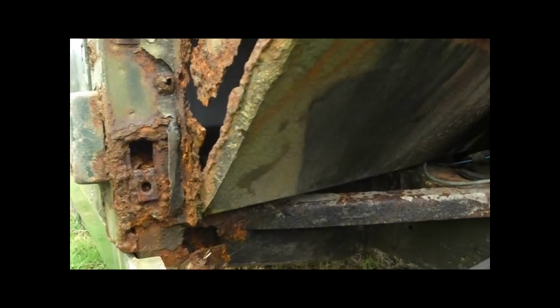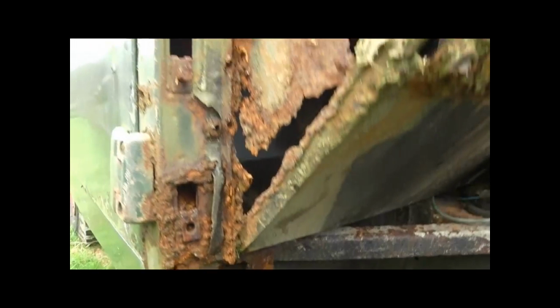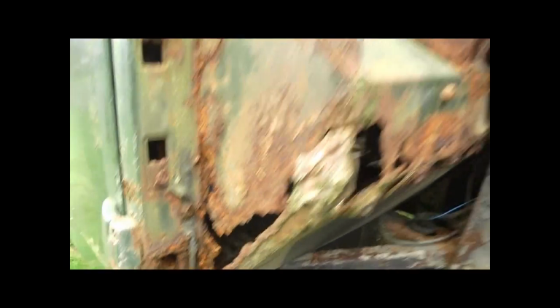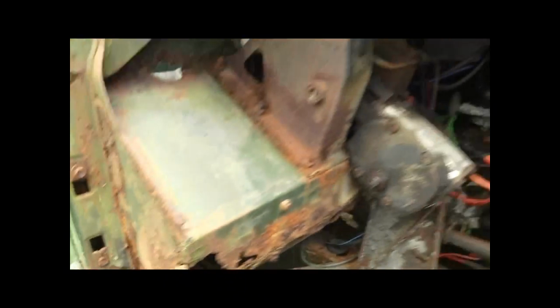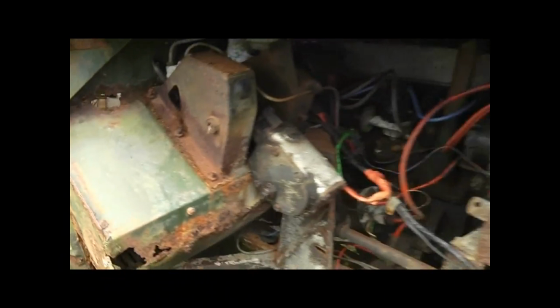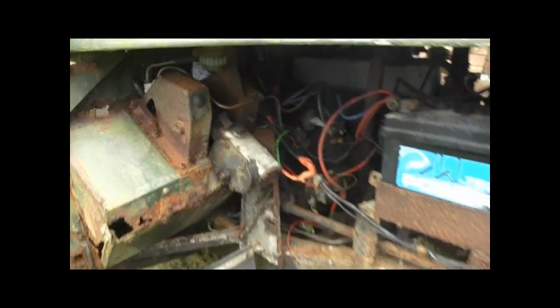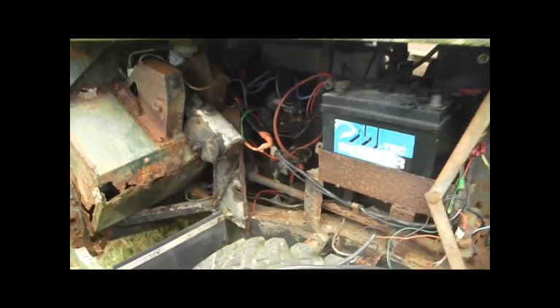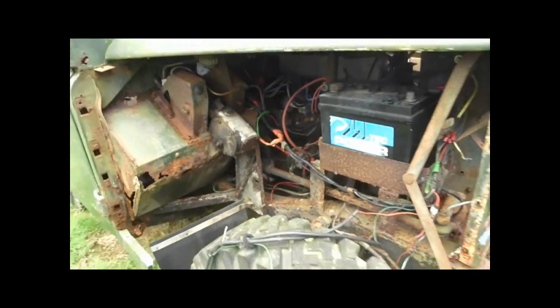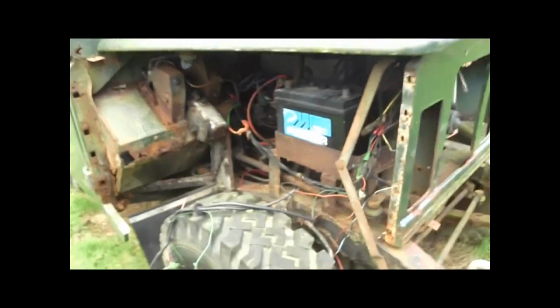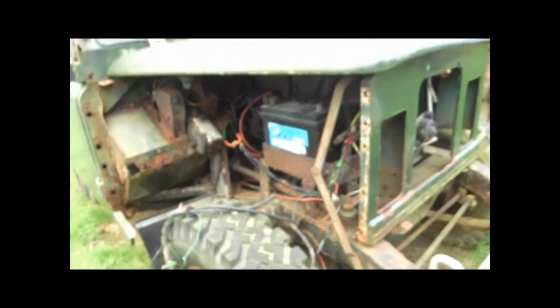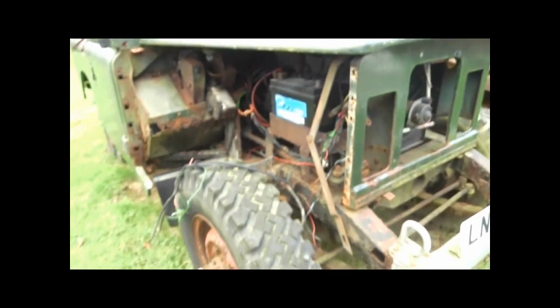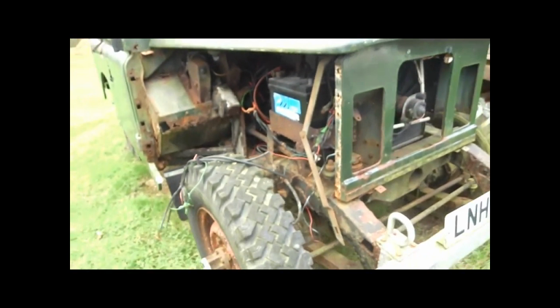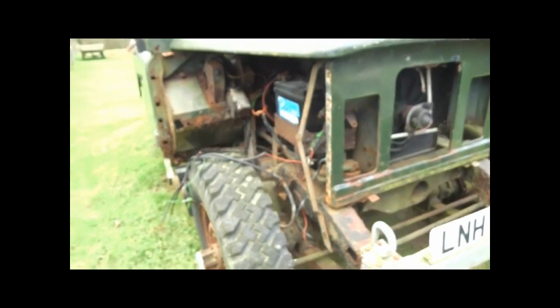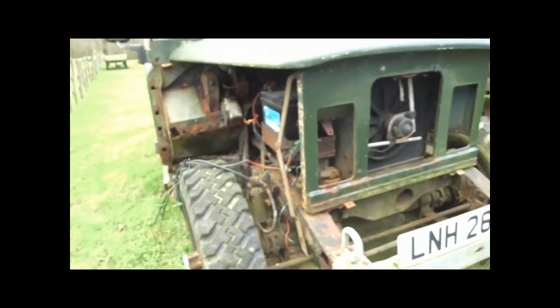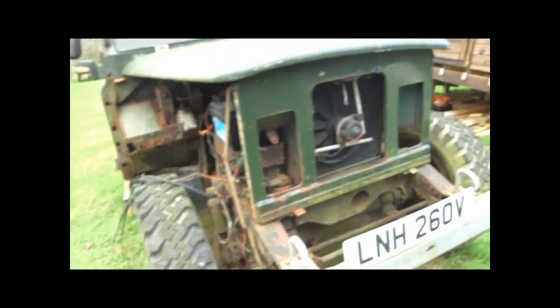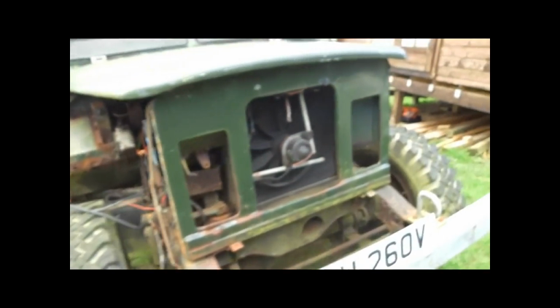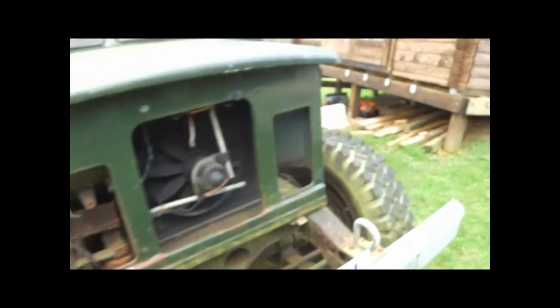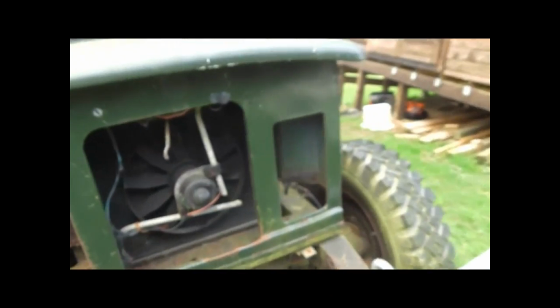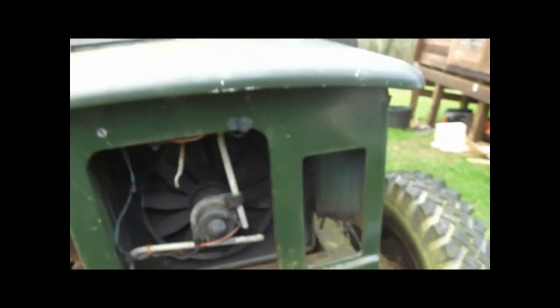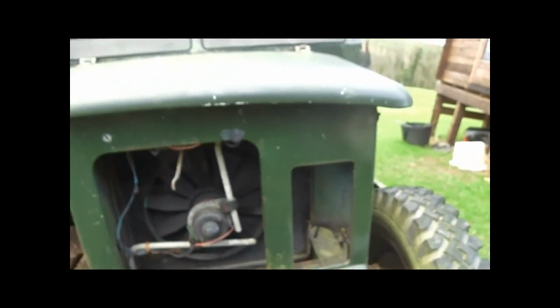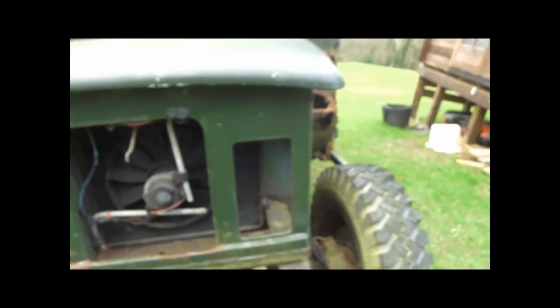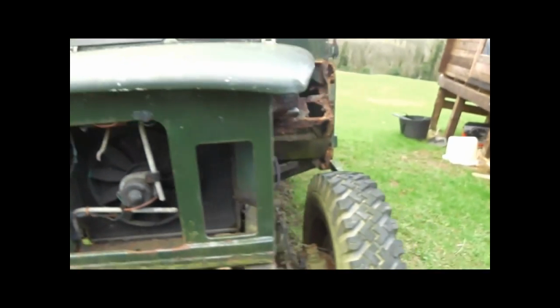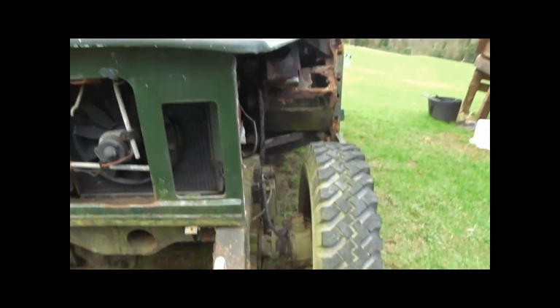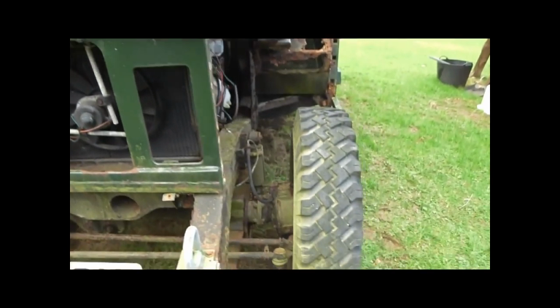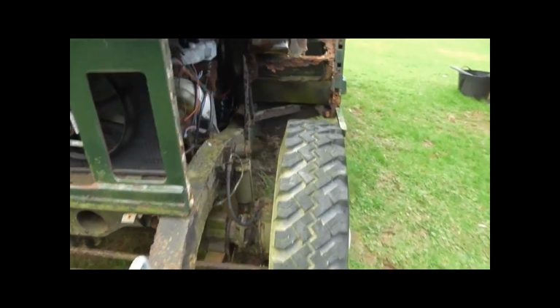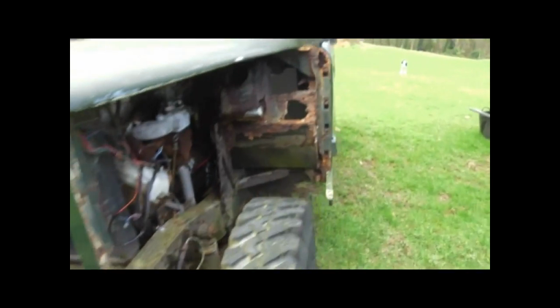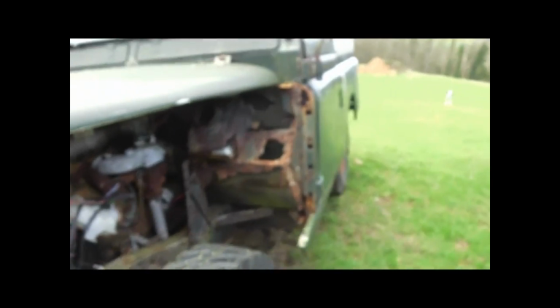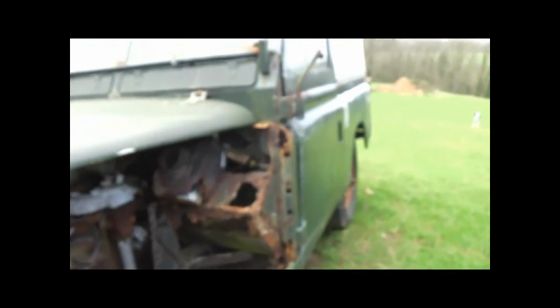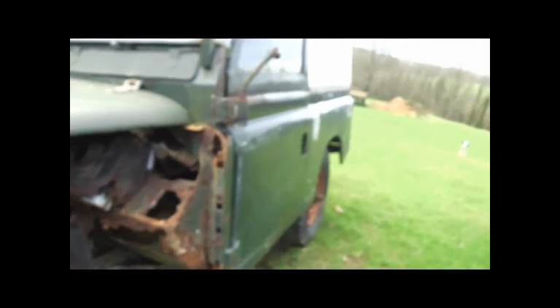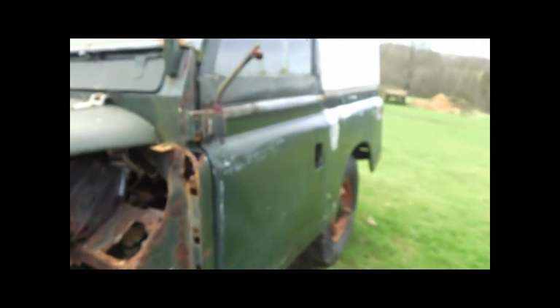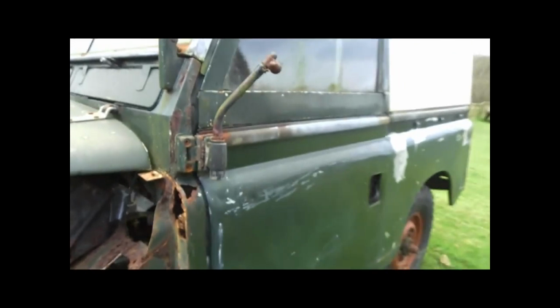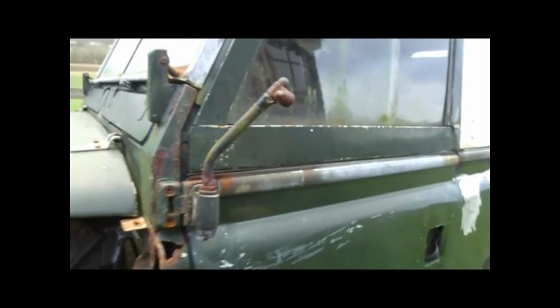I'm going to lift off the whole body in the next couple of days. The wings have been removed so you can see more clearly. The engine is a runner, but it actually needs a lot of TLC to get it roadworthy again.